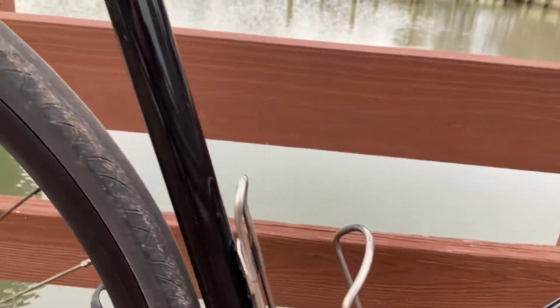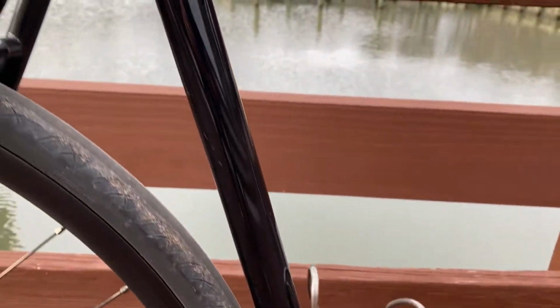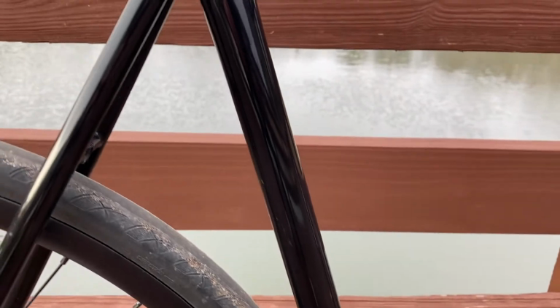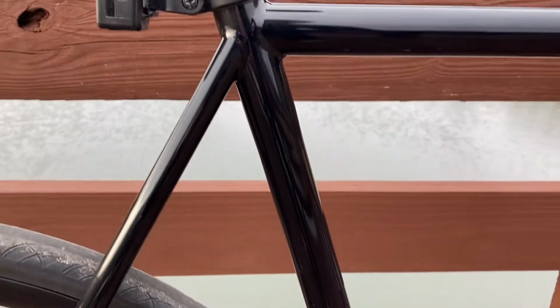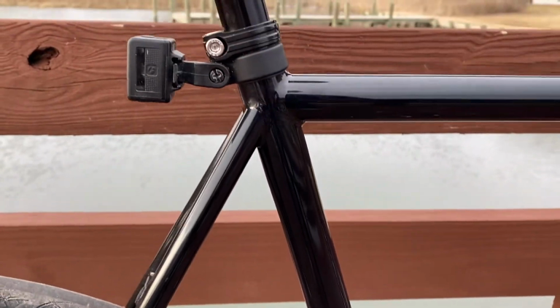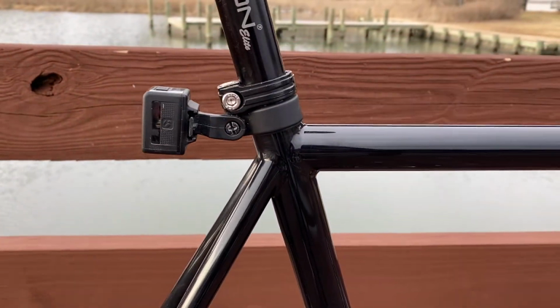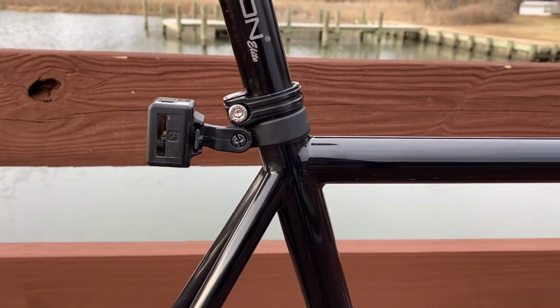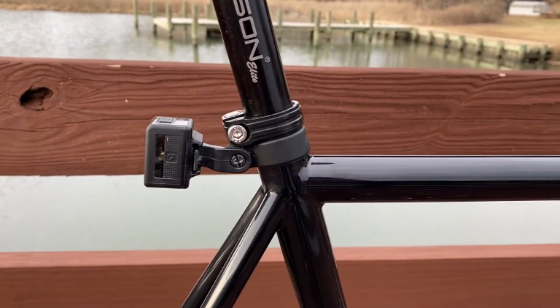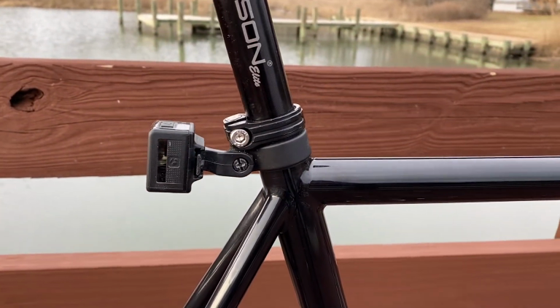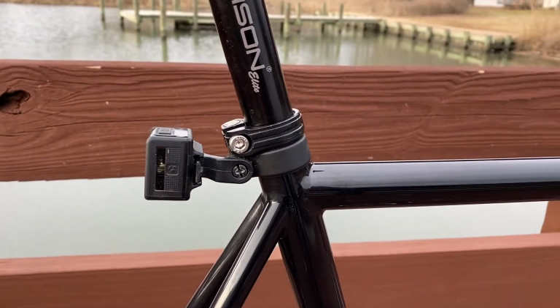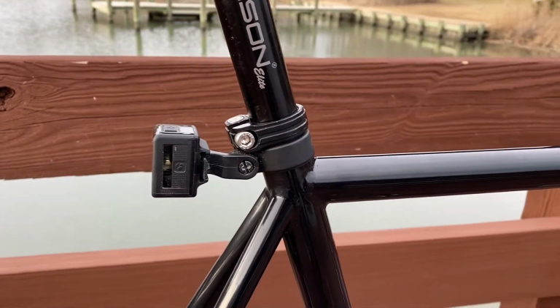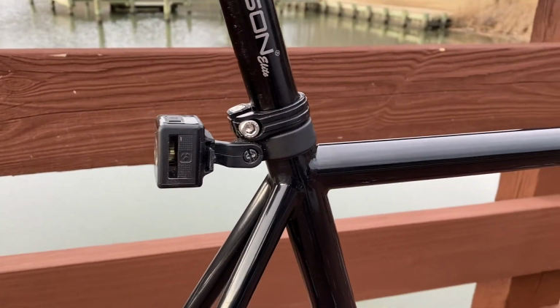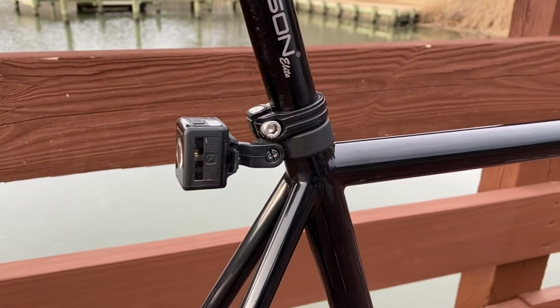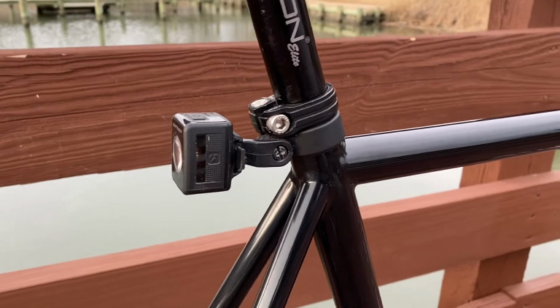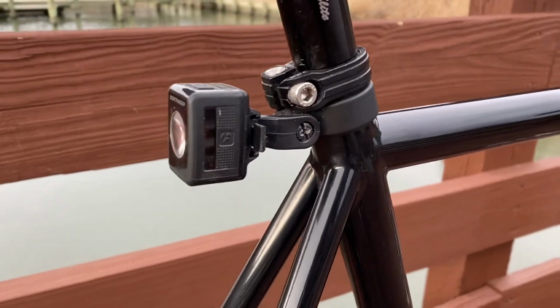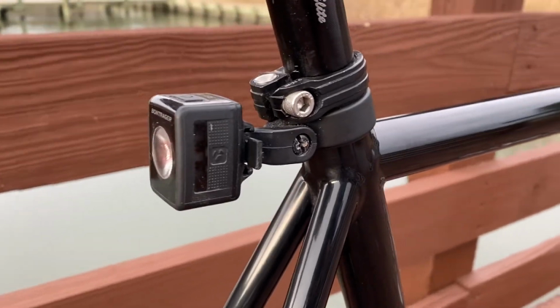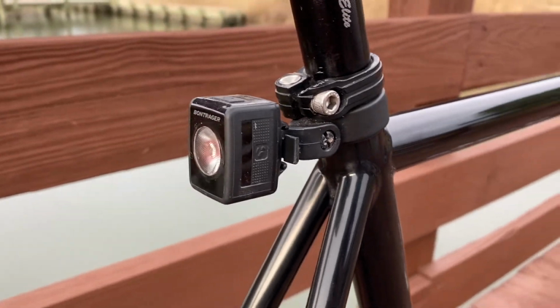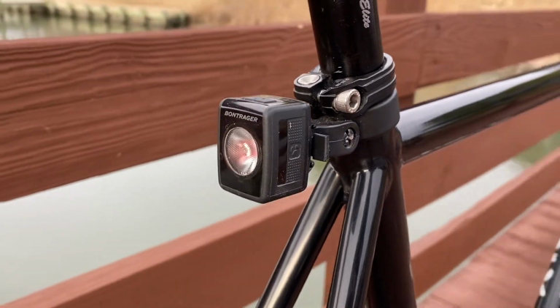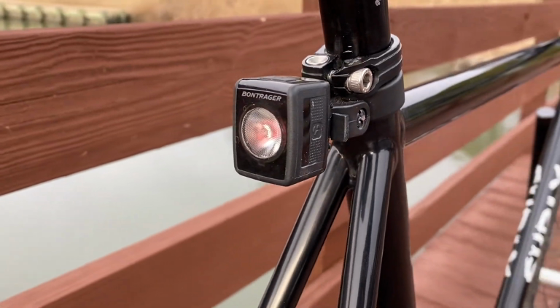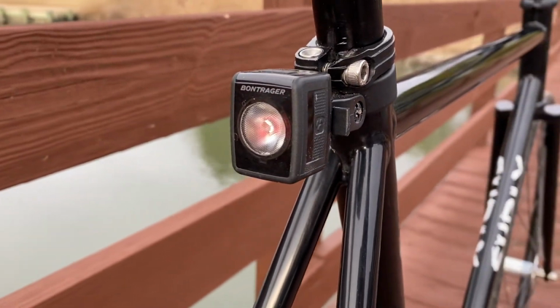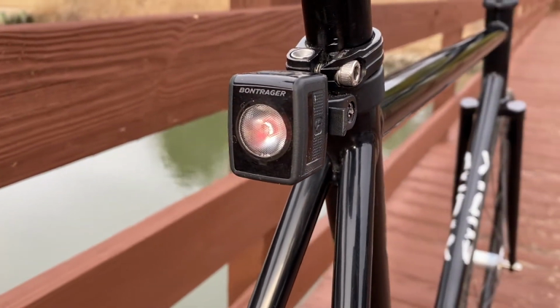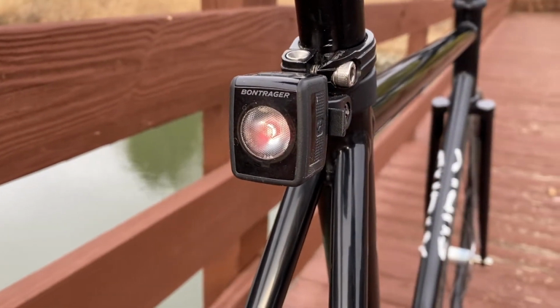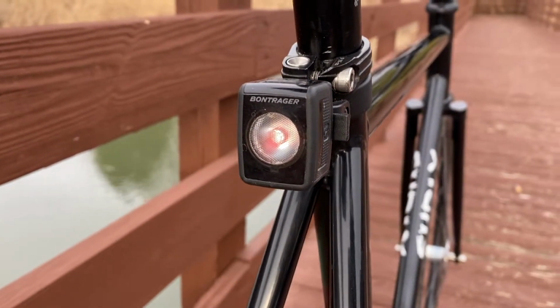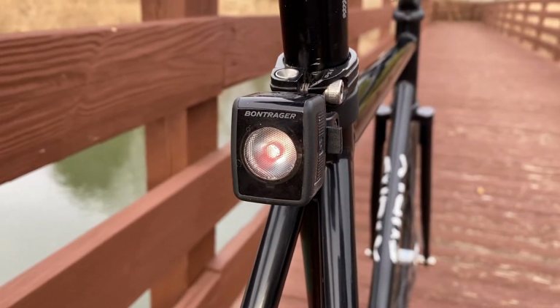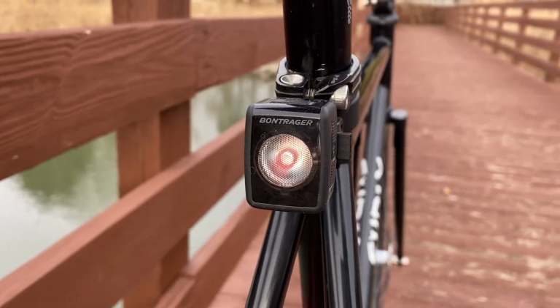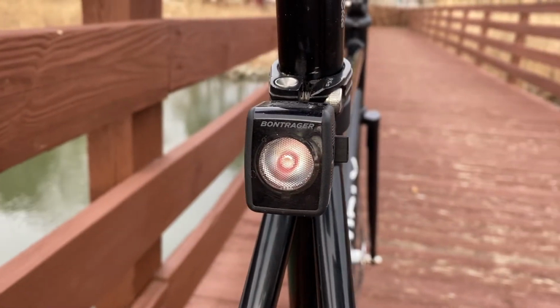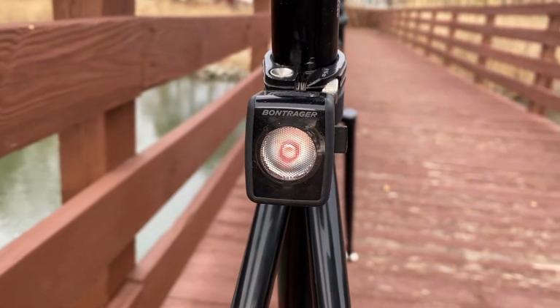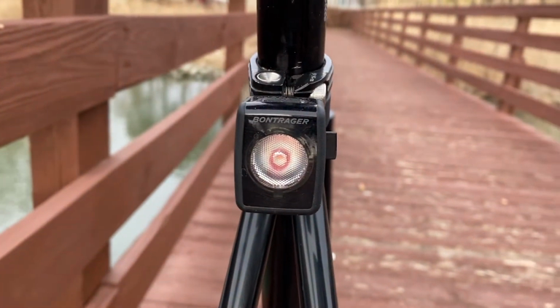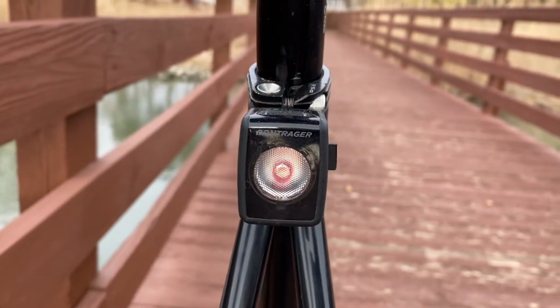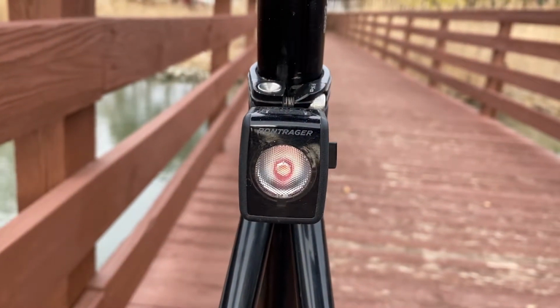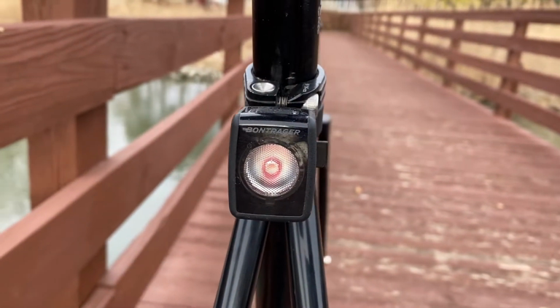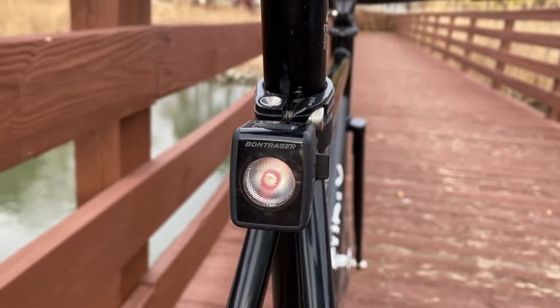I swapped out the seat post clamp for a black one, and I'm running the Bond Traeger Flare RT tail light with a hard mount — that is one thing I will not ride without.